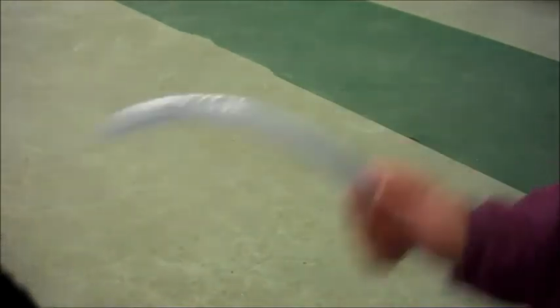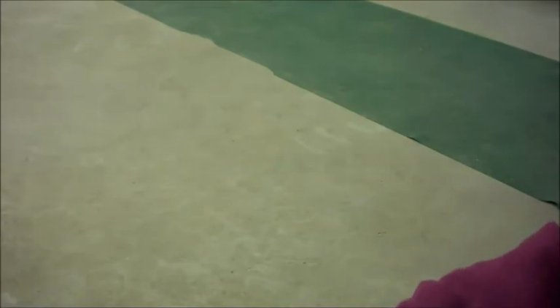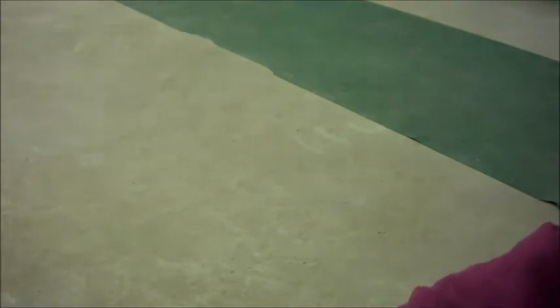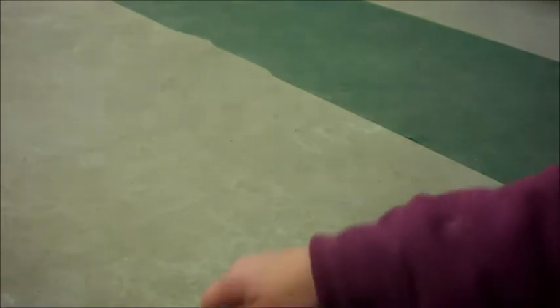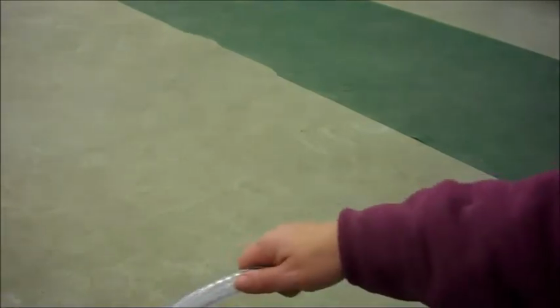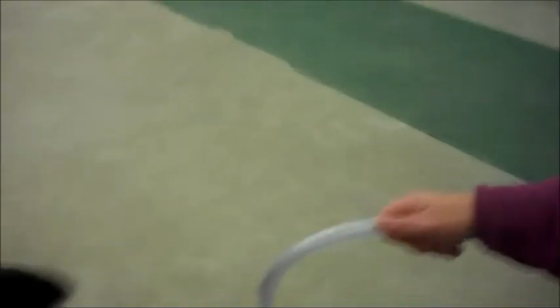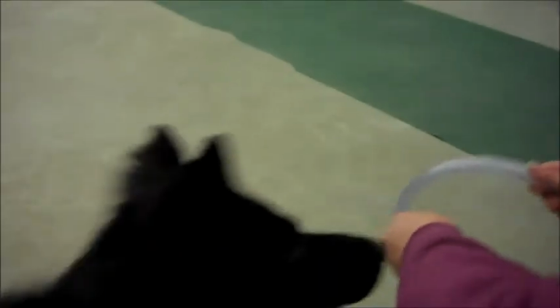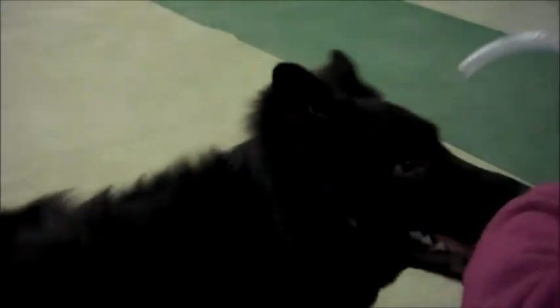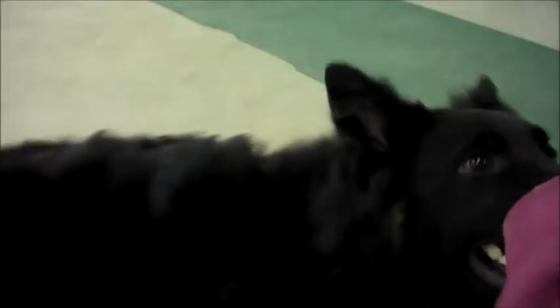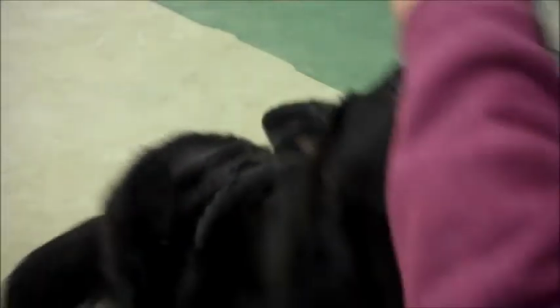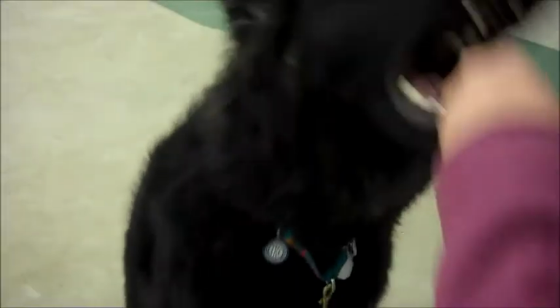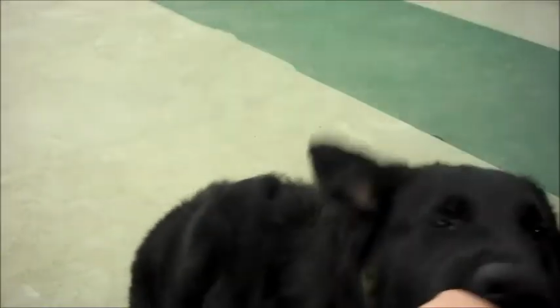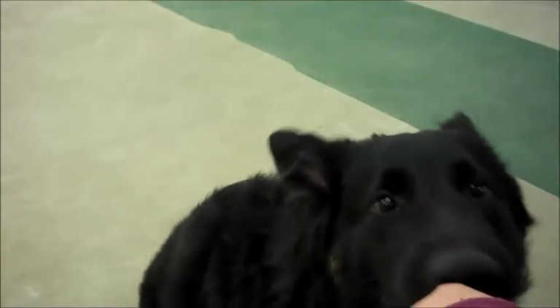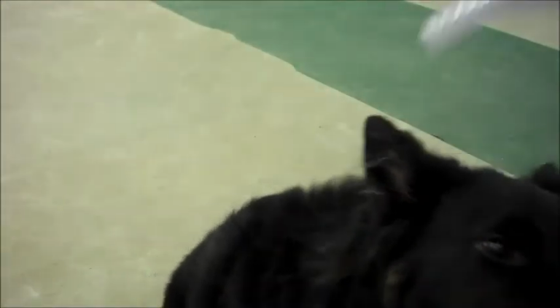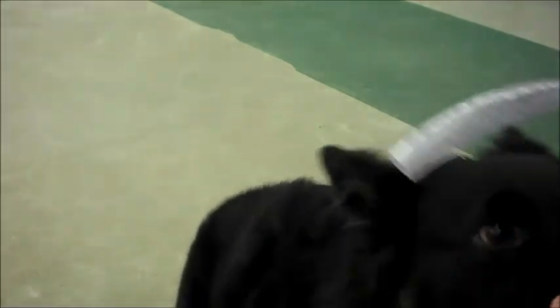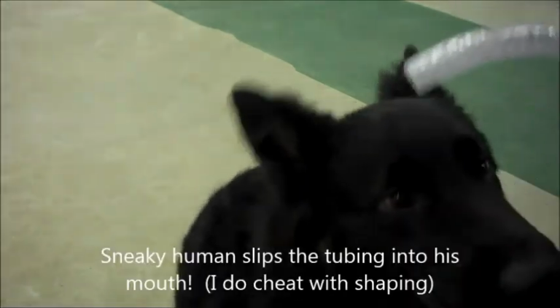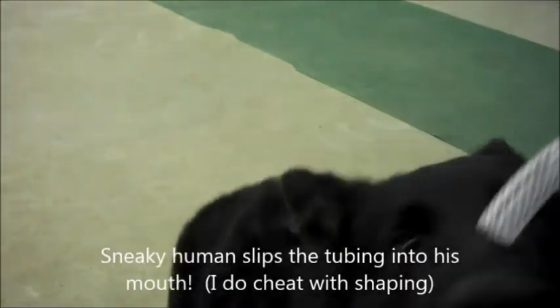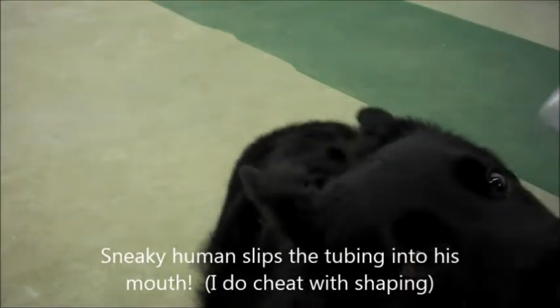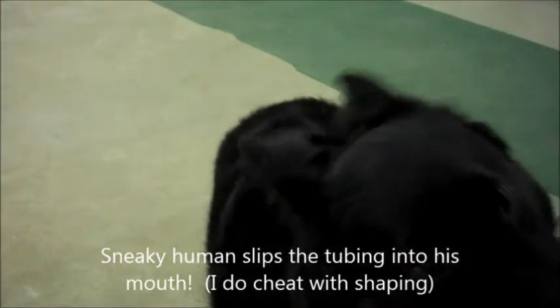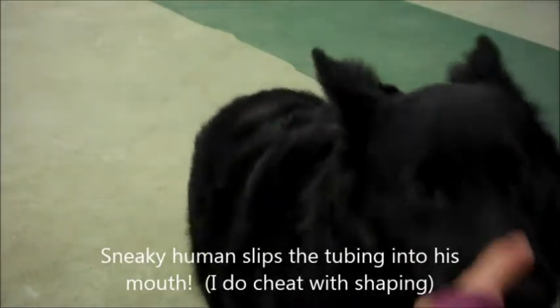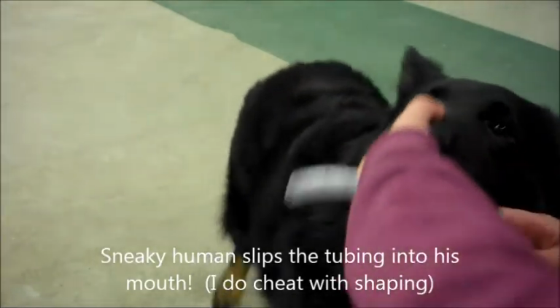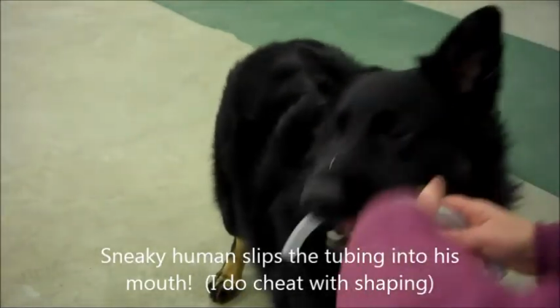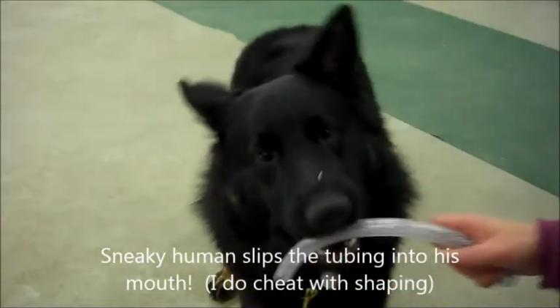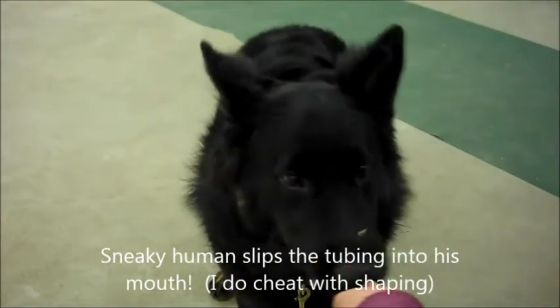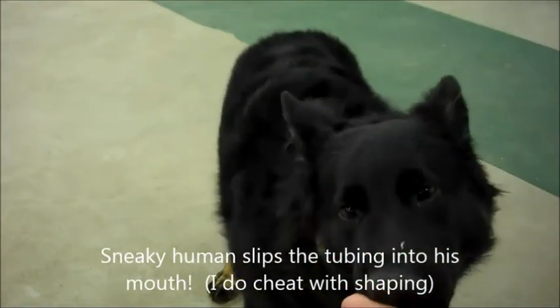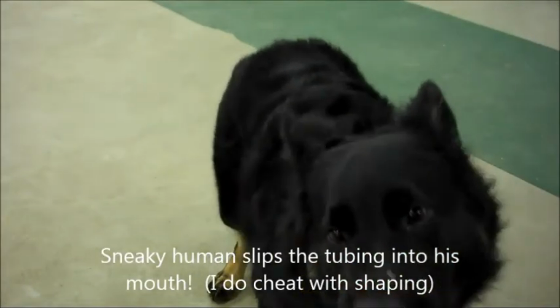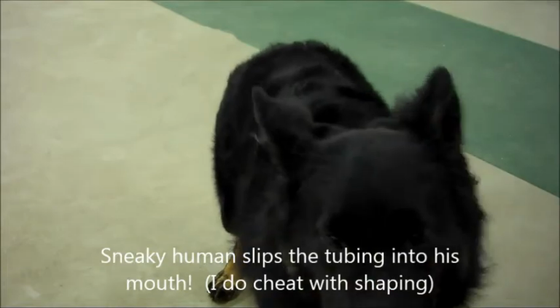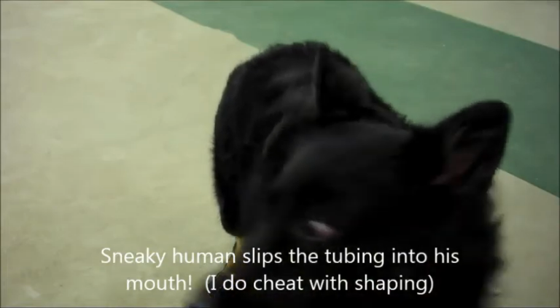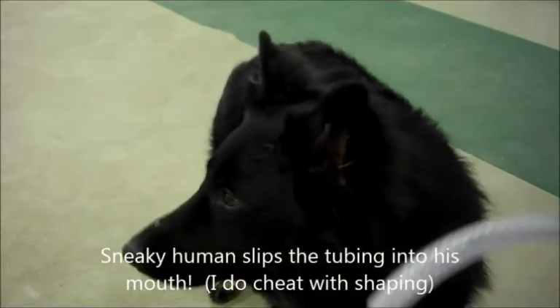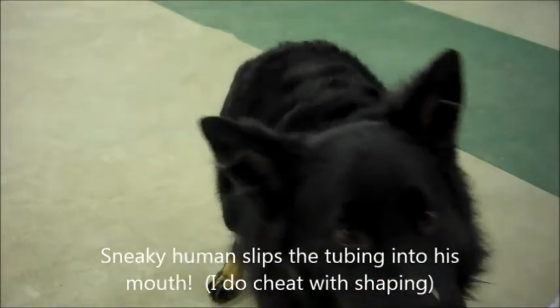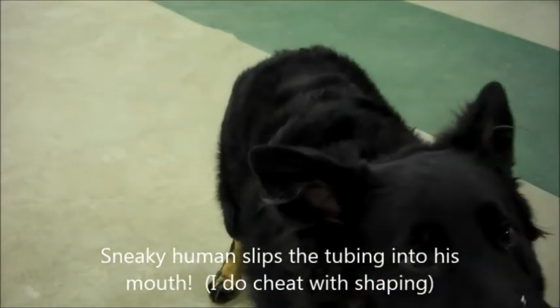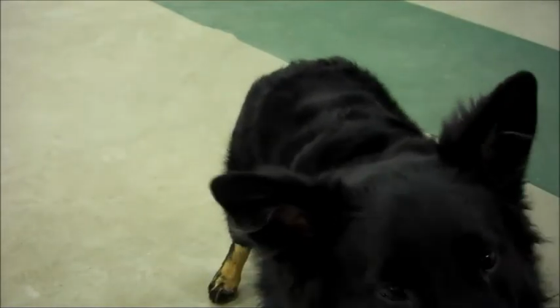Nope, nope, nope — not under the camera. Yes! Oh, that was a big chicken! You're welcome. Yeah, I'm gonna put it in. Thank you.